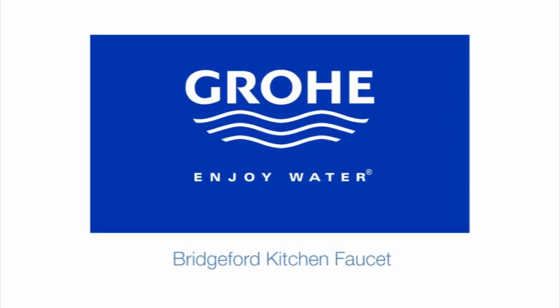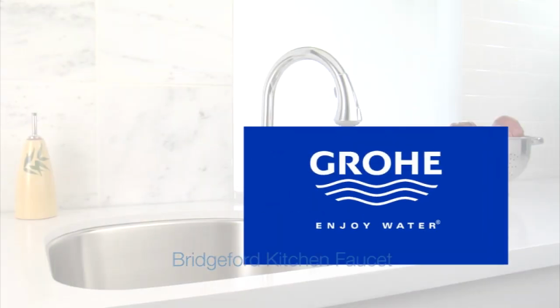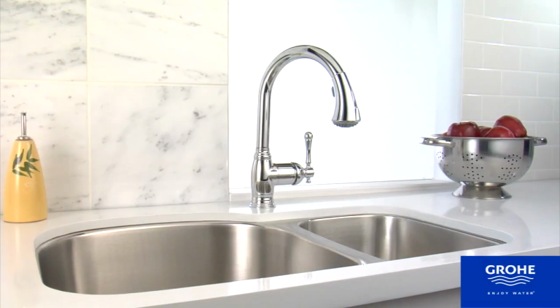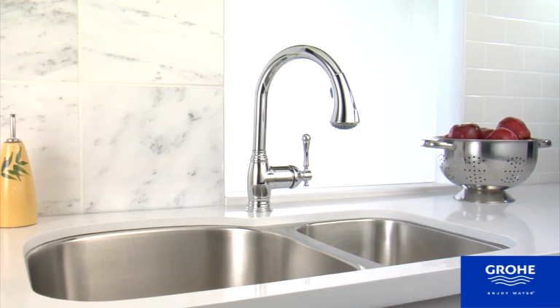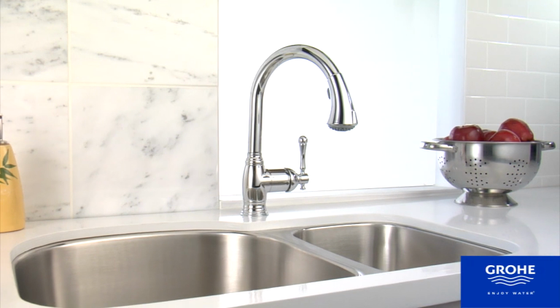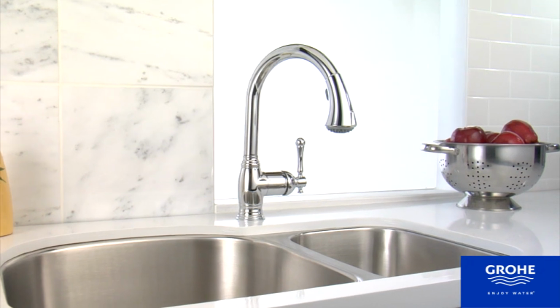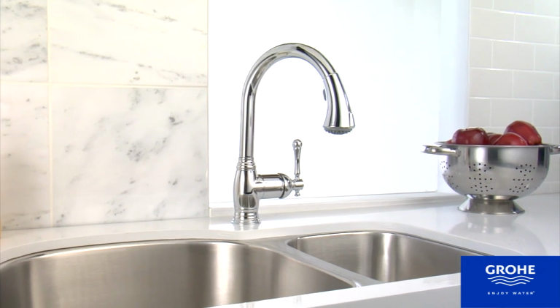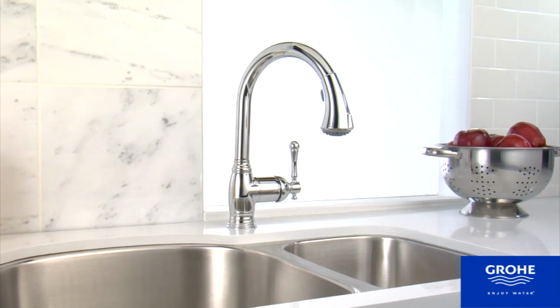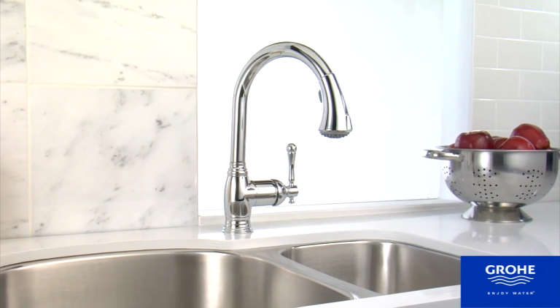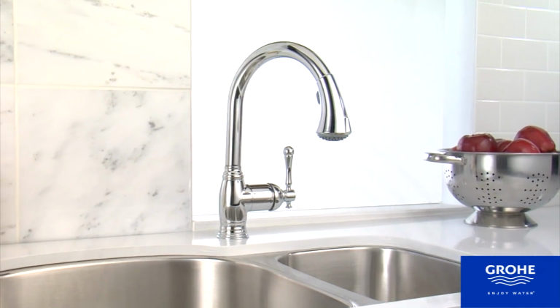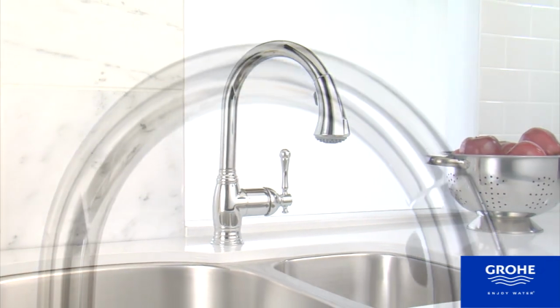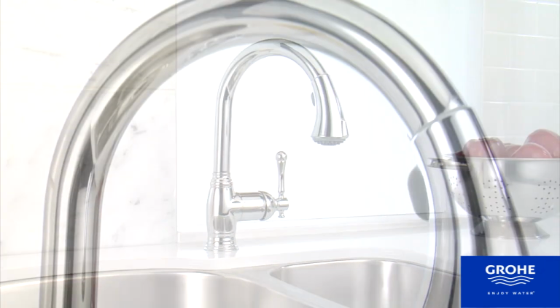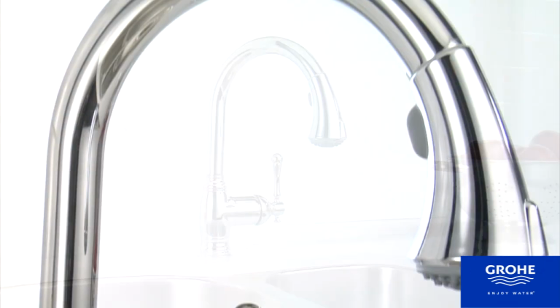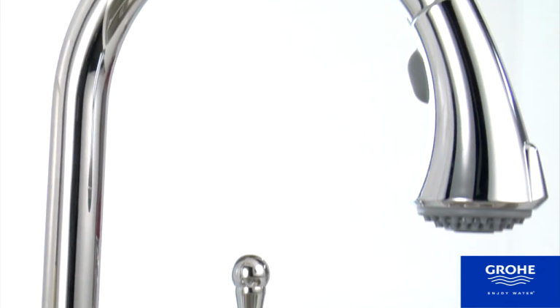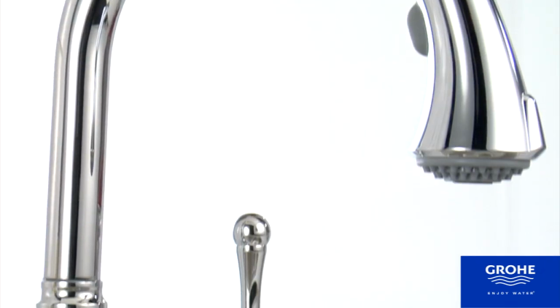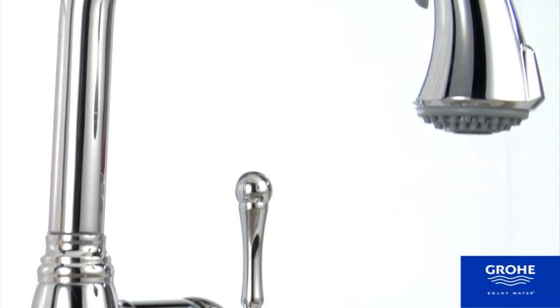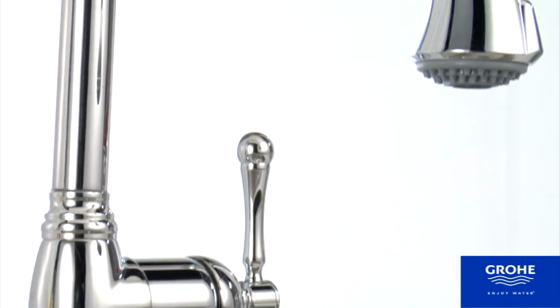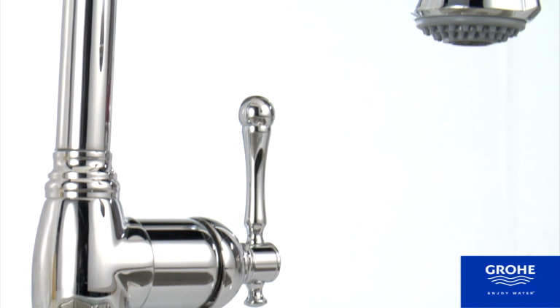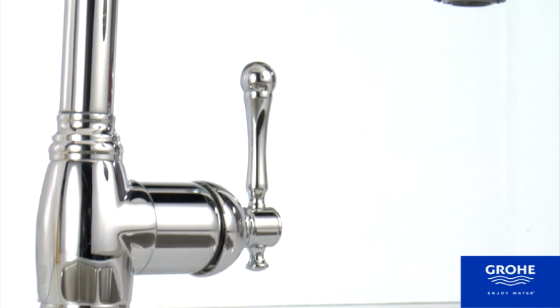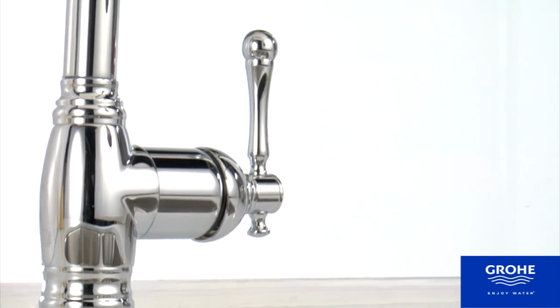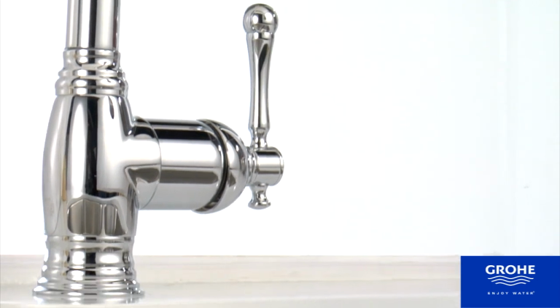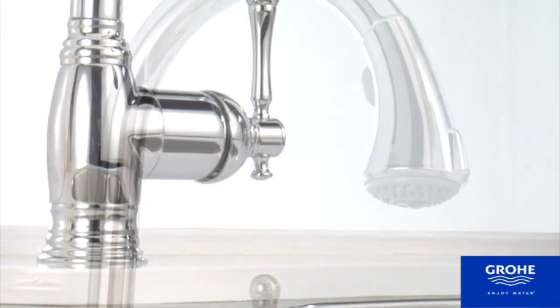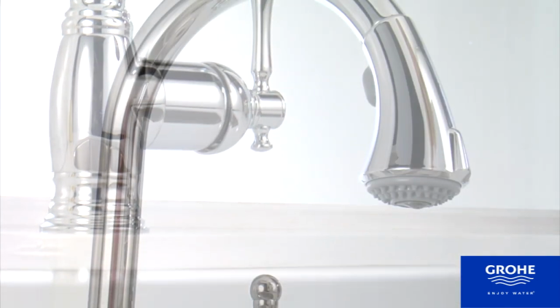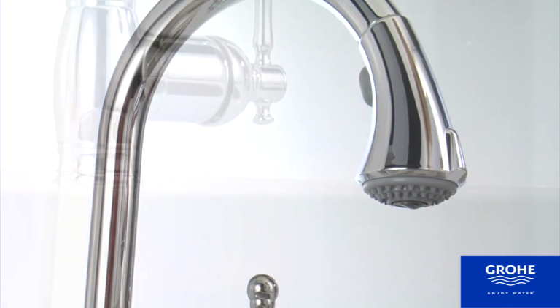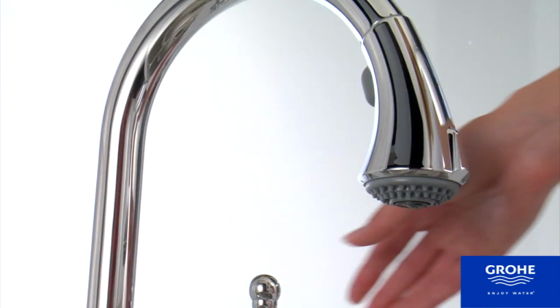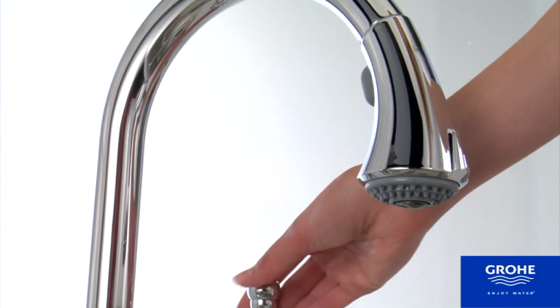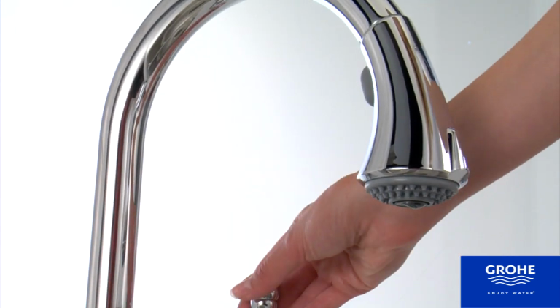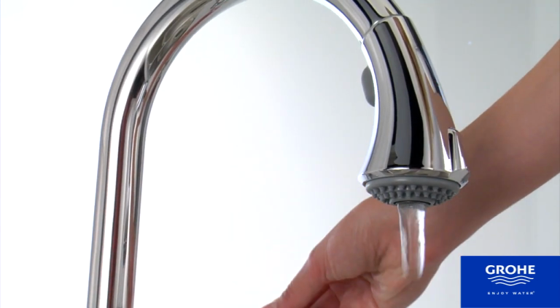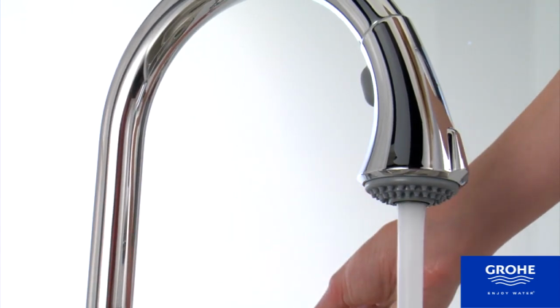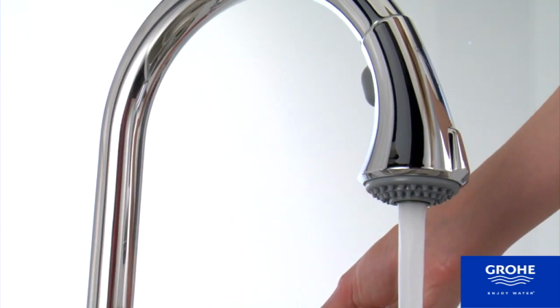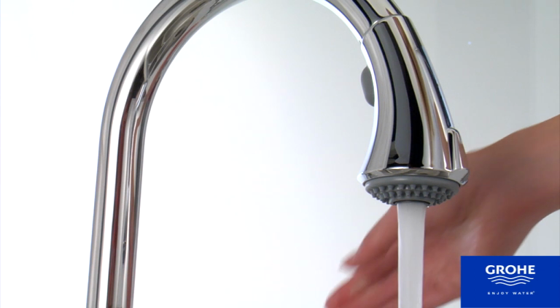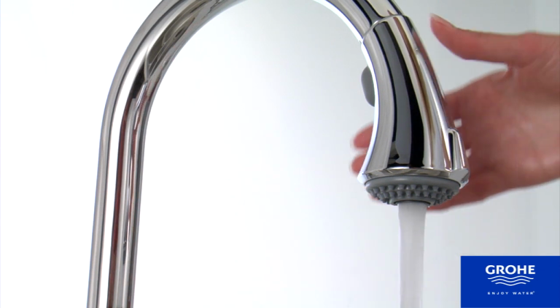You don't have to sacrifice old world detailing to get 21st century performance from a kitchen faucet. The proof's in the Grohe Bridgeford, which harkens to an earlier time while offering cutting-edge performance features.